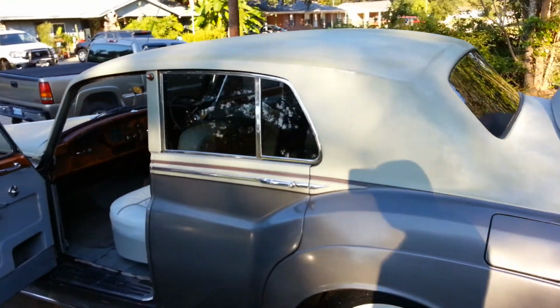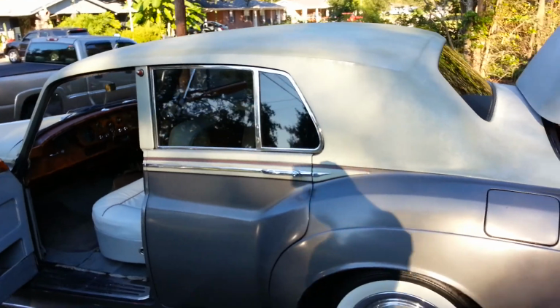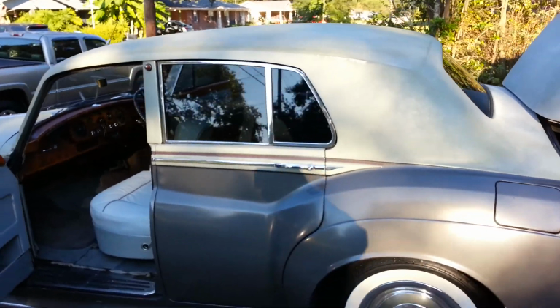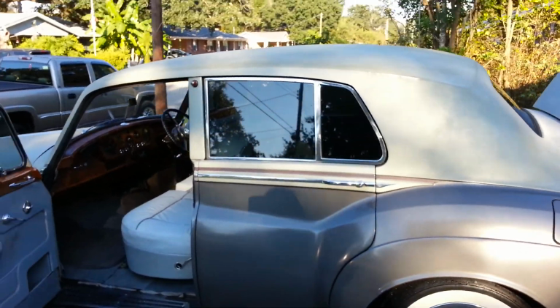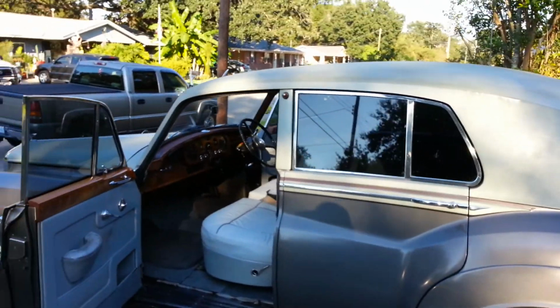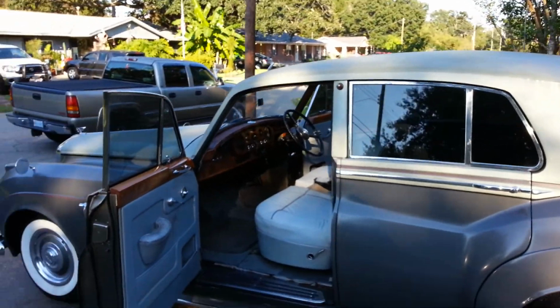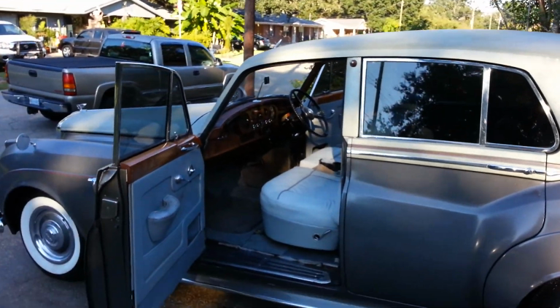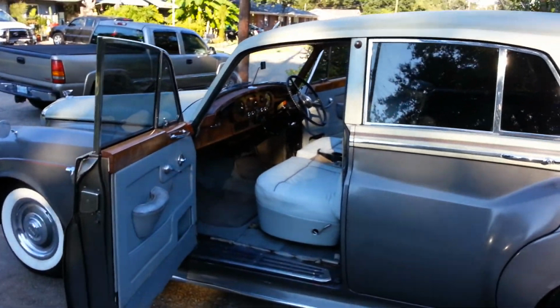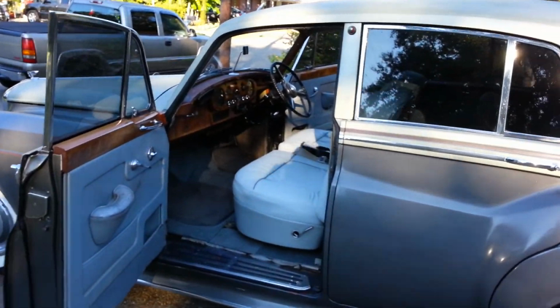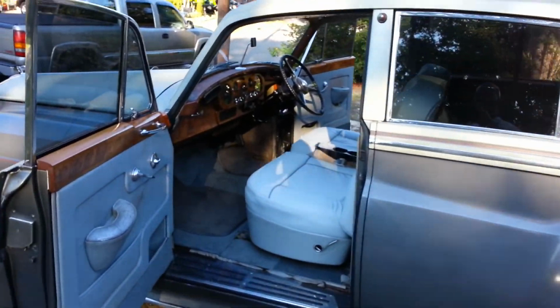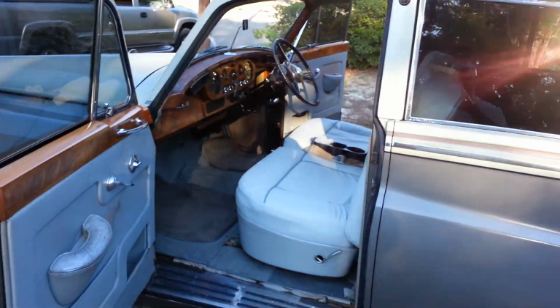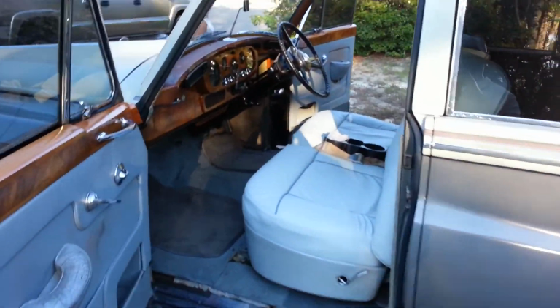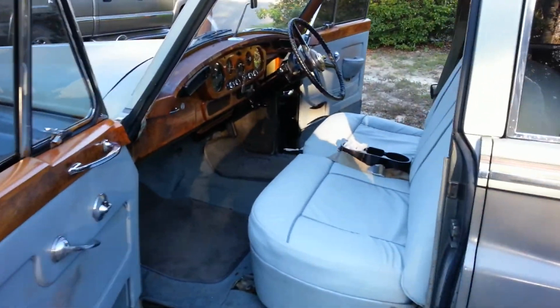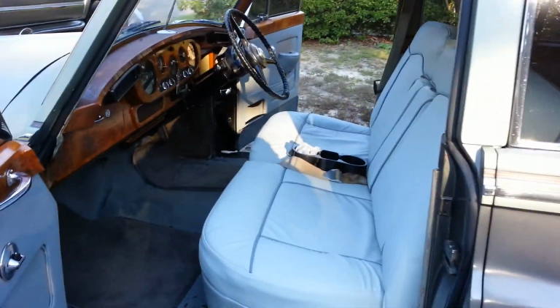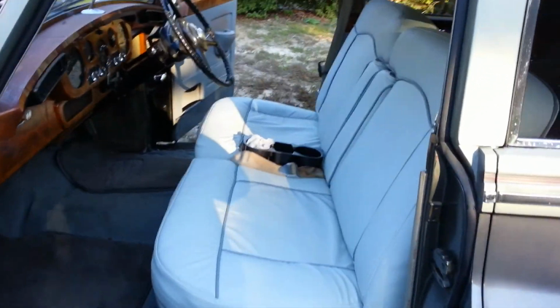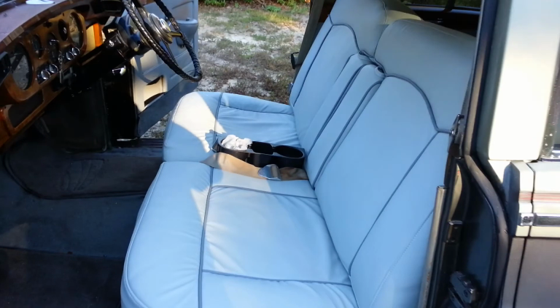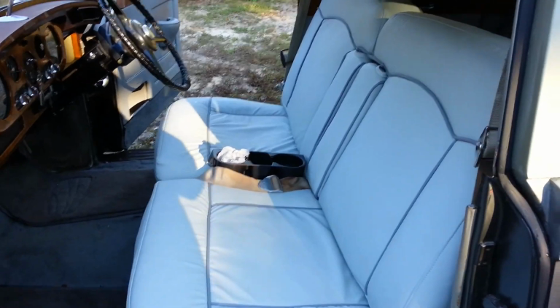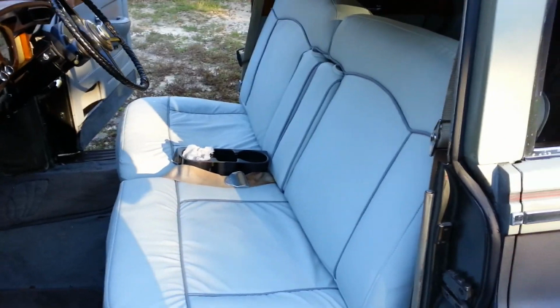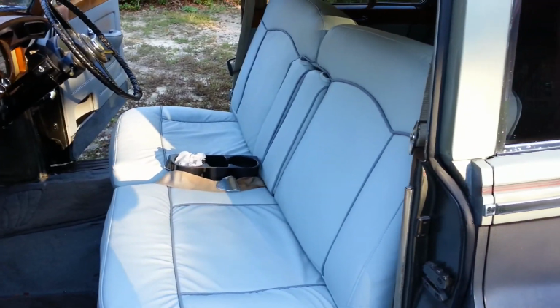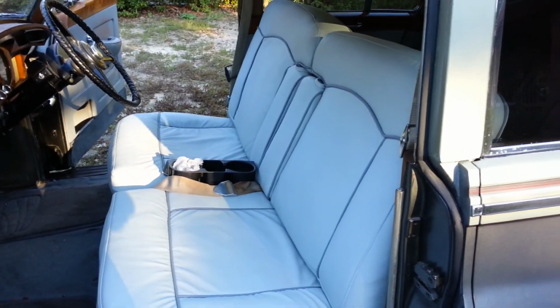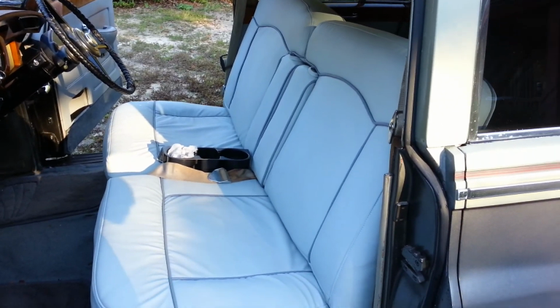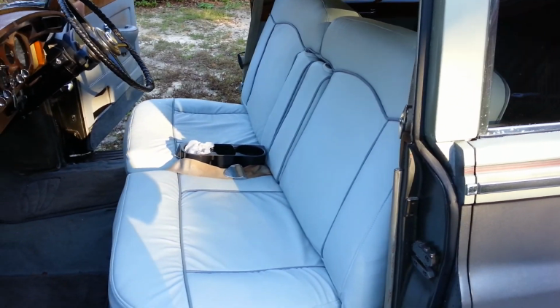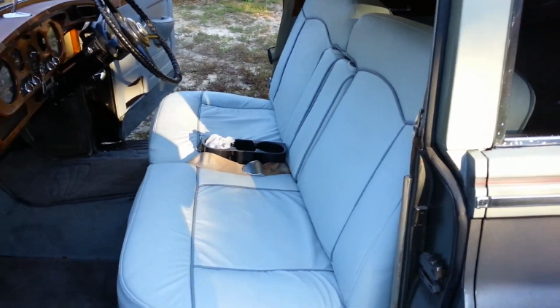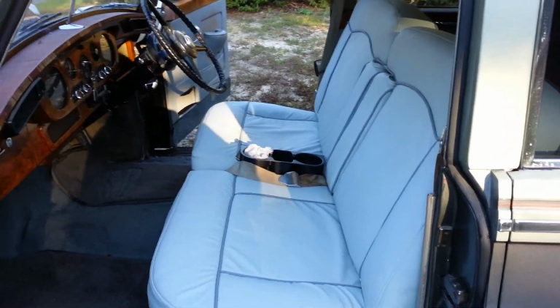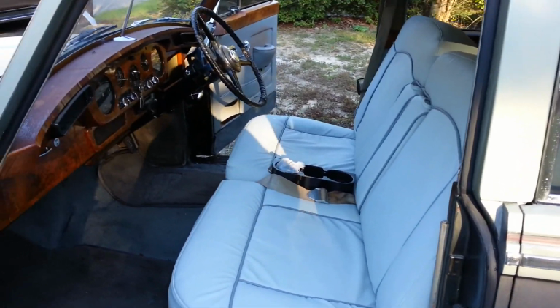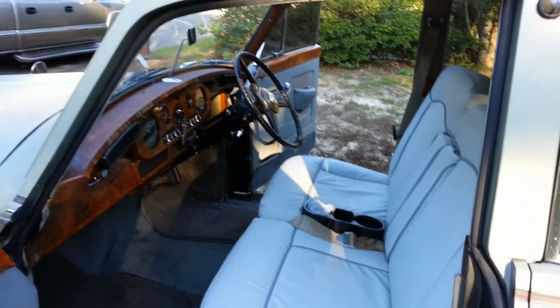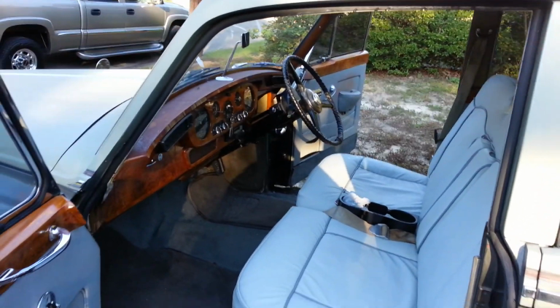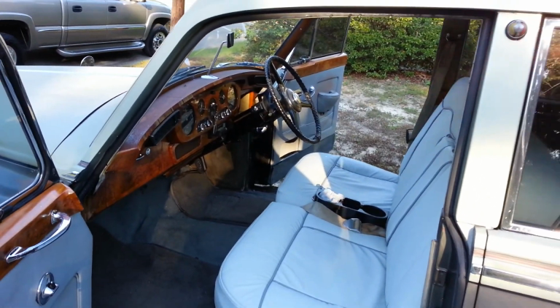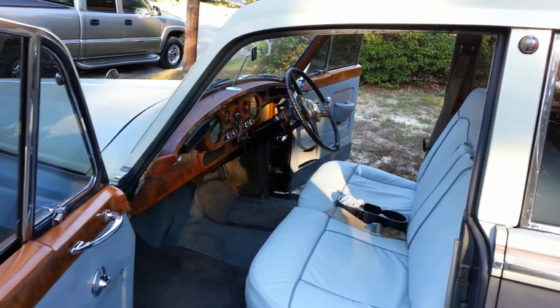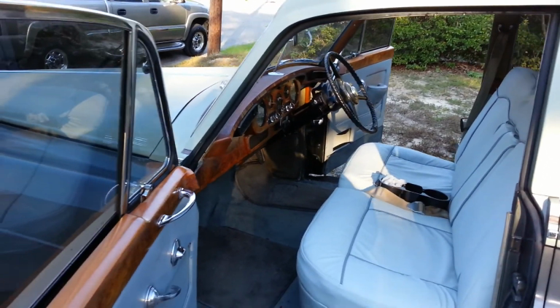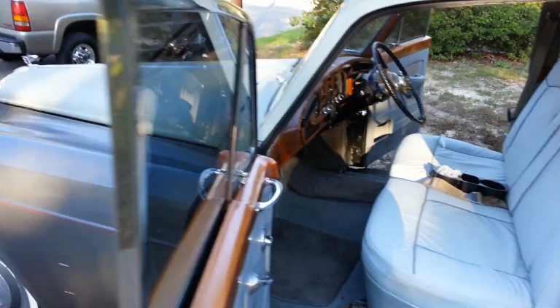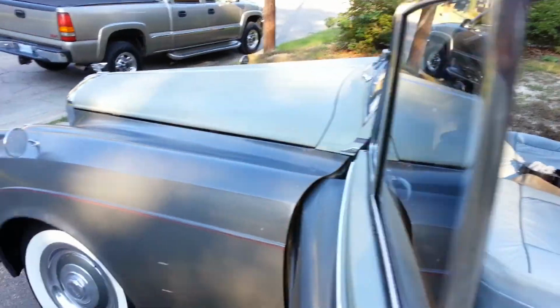Just checking her out. Got the seats done, at least the front seats. Jesus Christ, $750 just for the front two seats. I think I got ripped off, but hey, whatever.